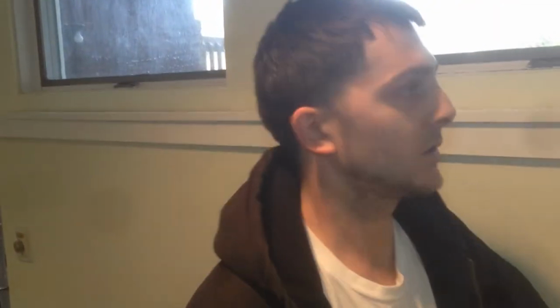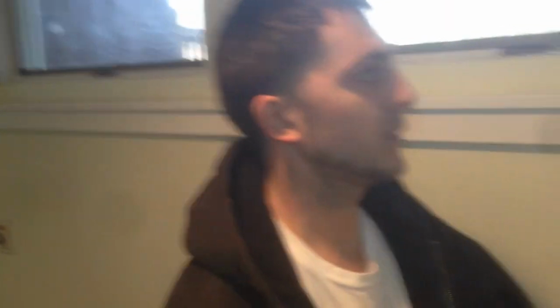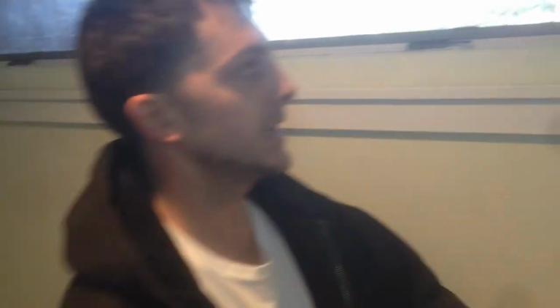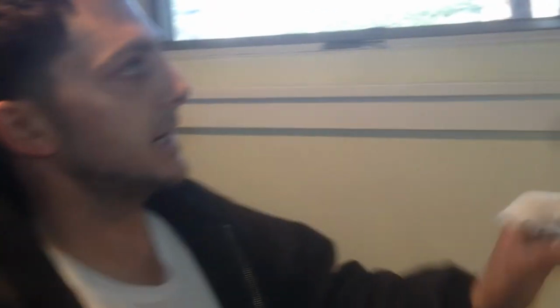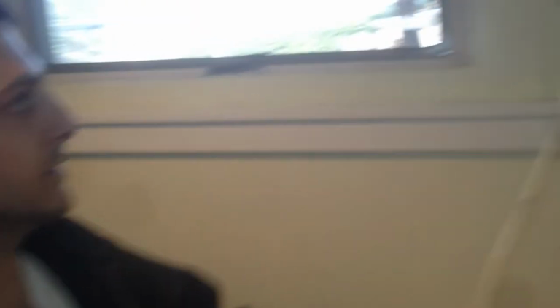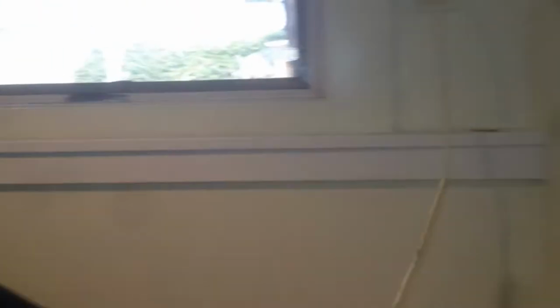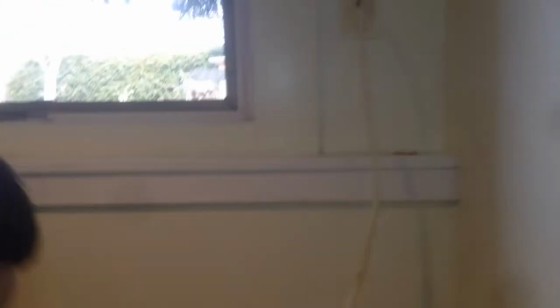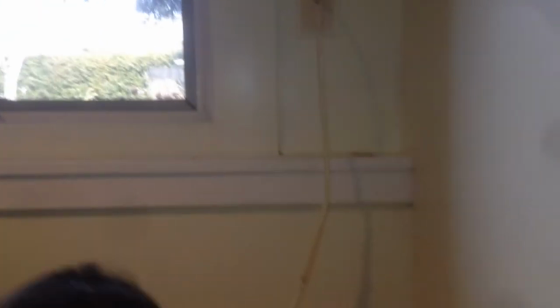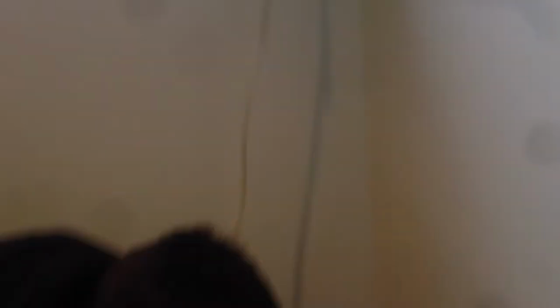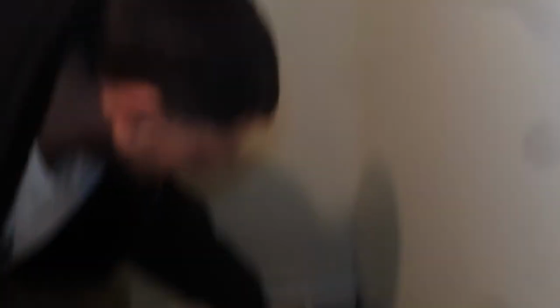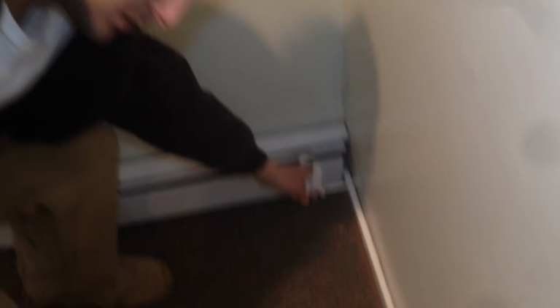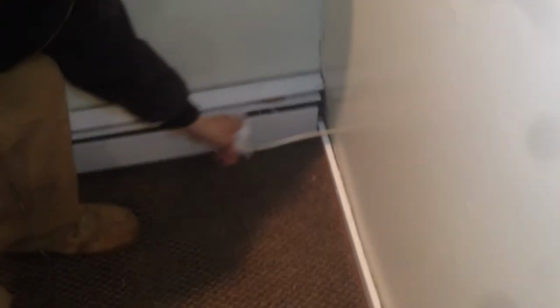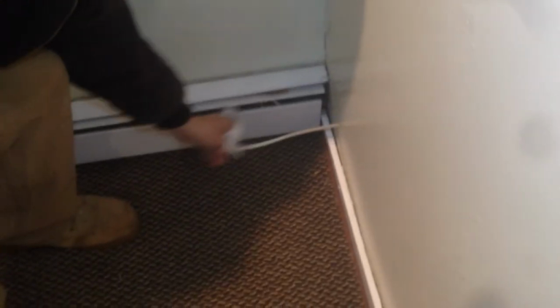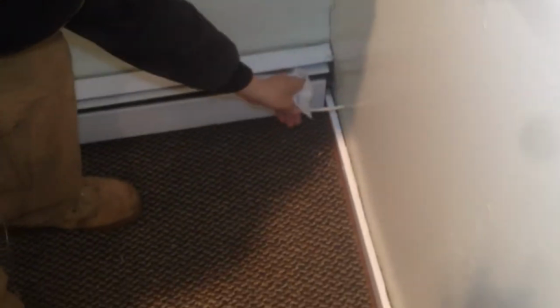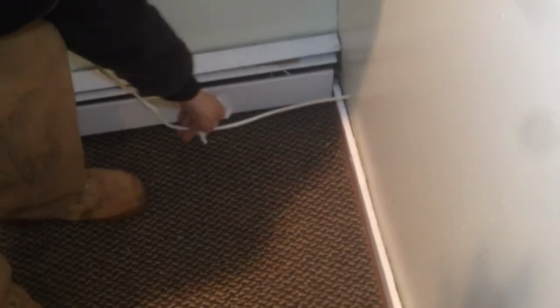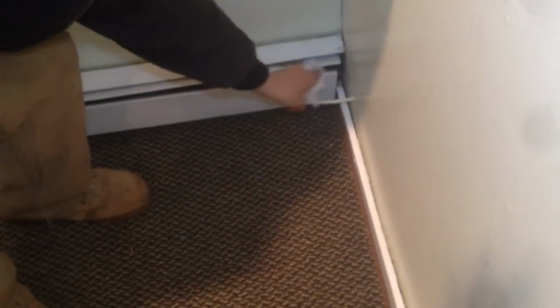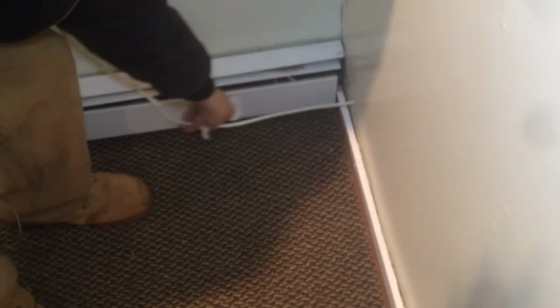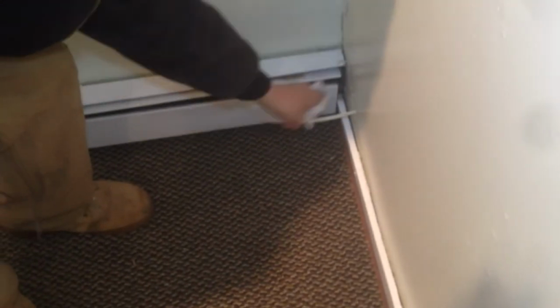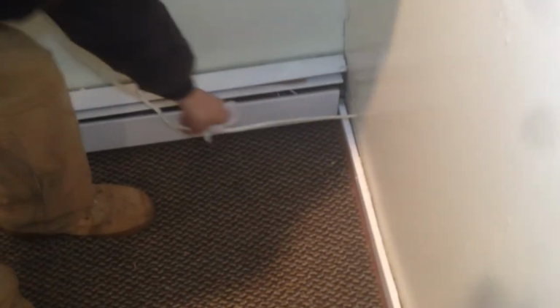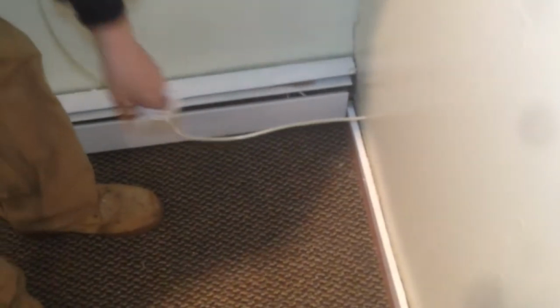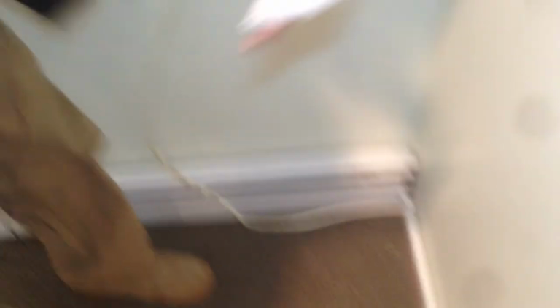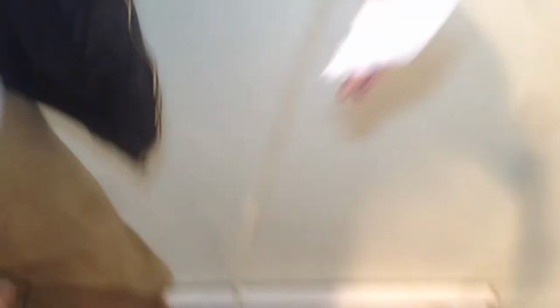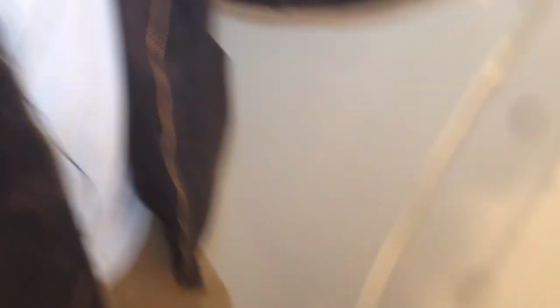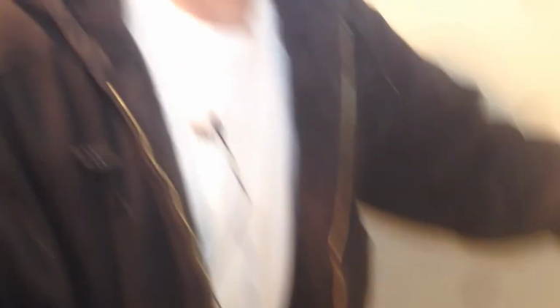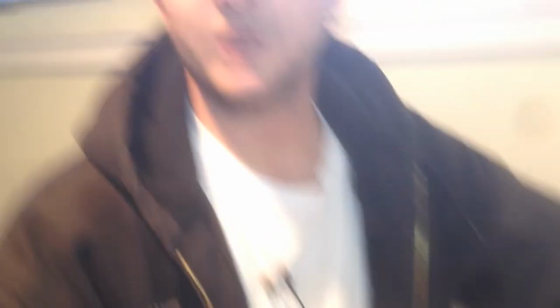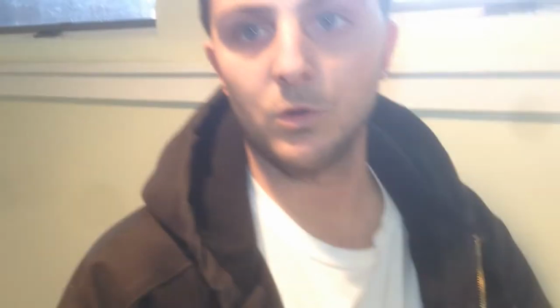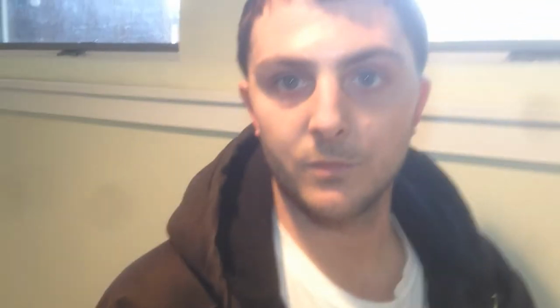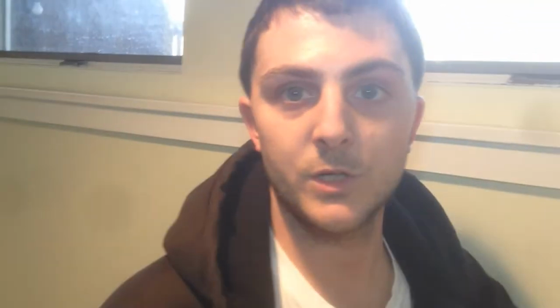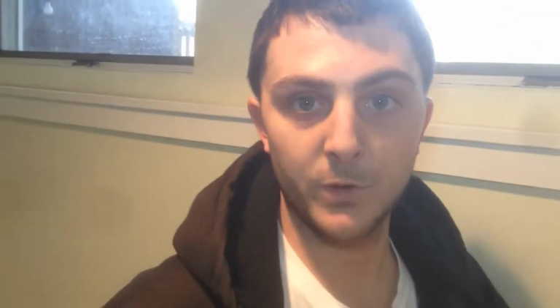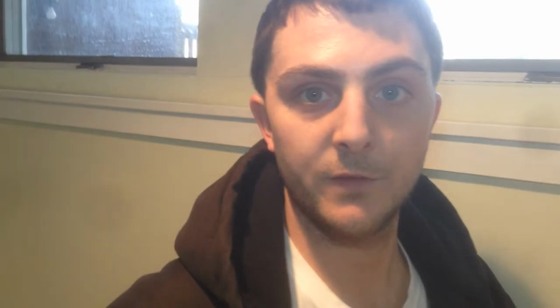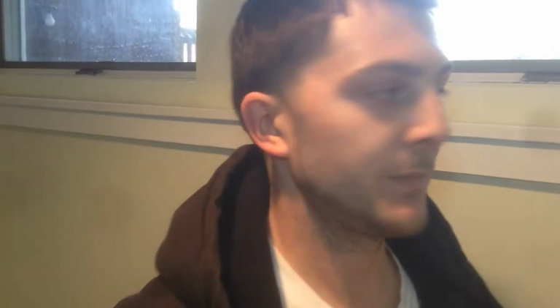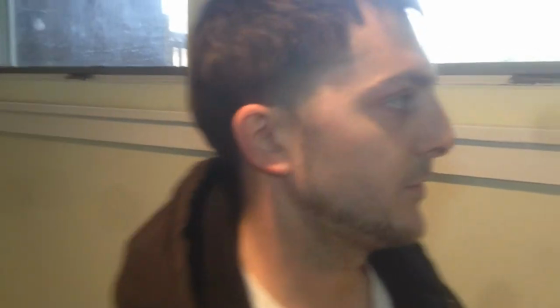In order to take this out, first you want to make sure you know where the other side is going. See how this is loose? That means on the other side of this wall it's already rolled up. We already confirmed that before.